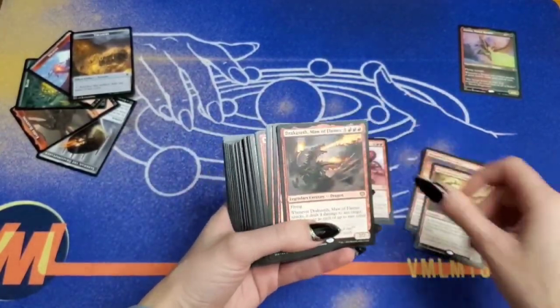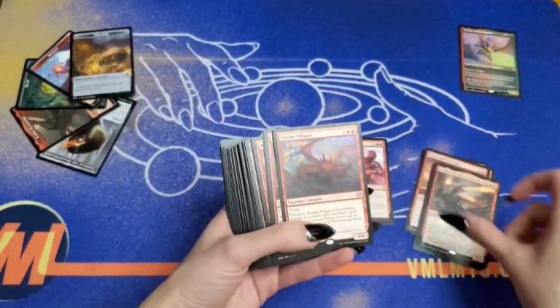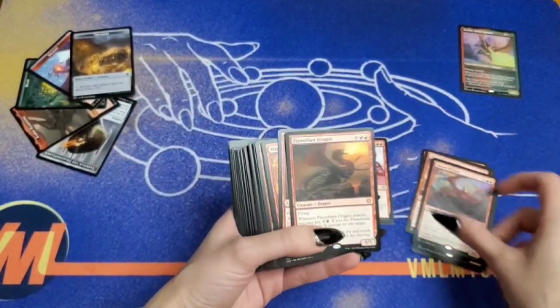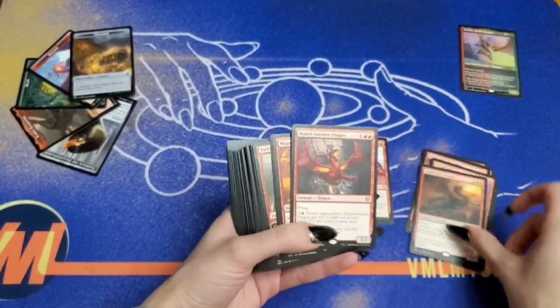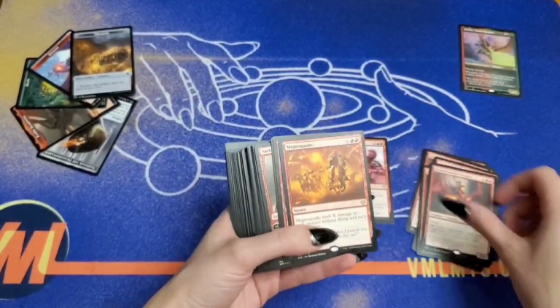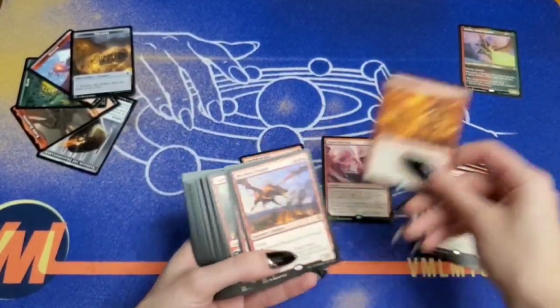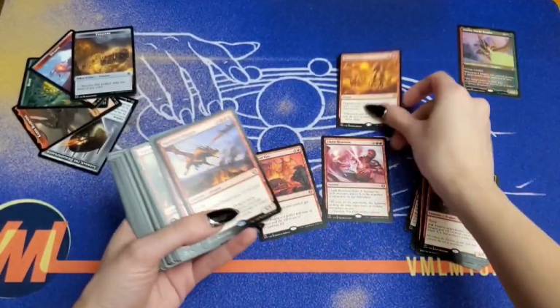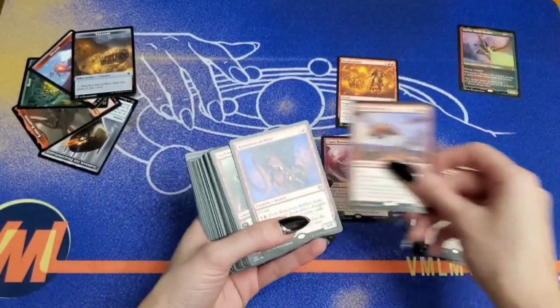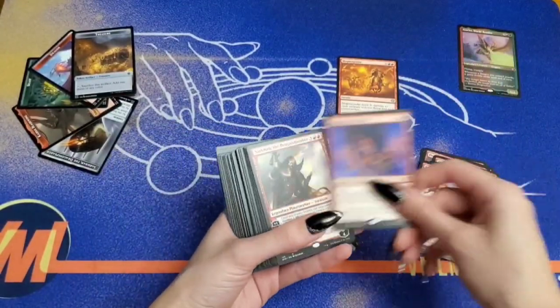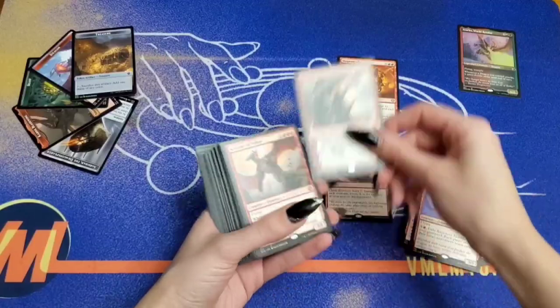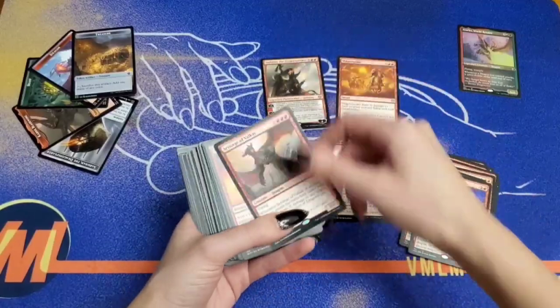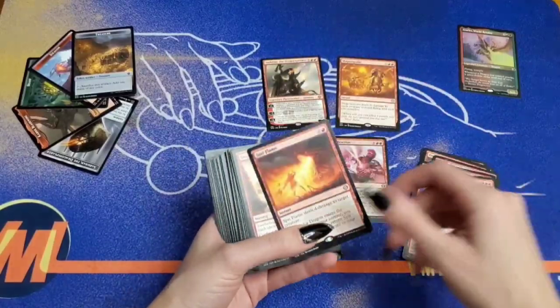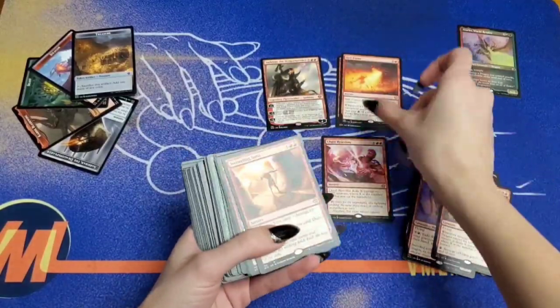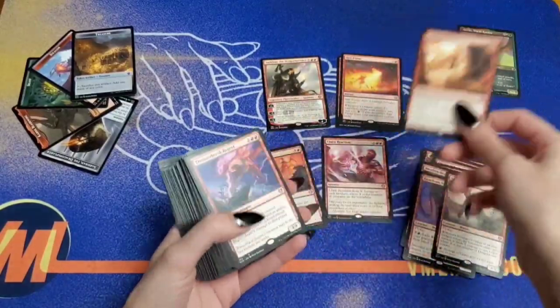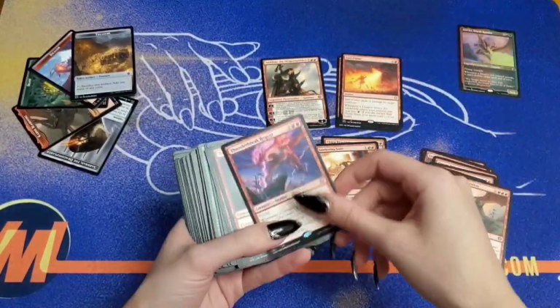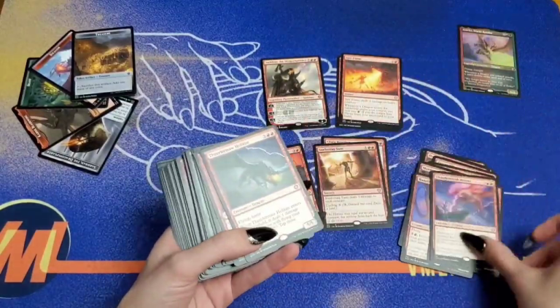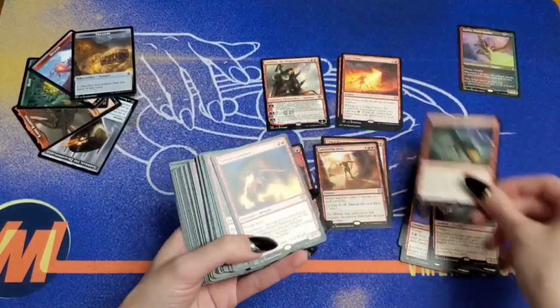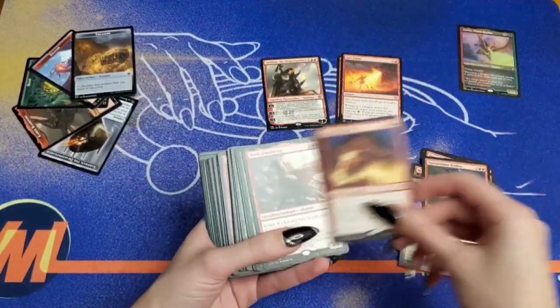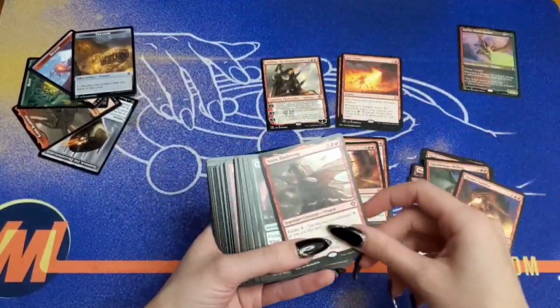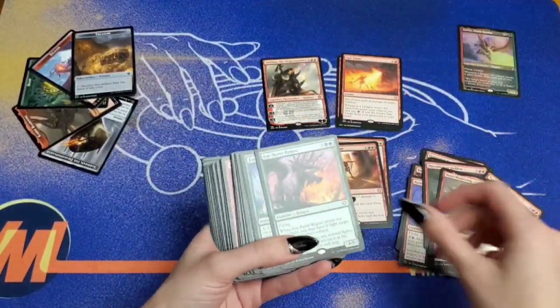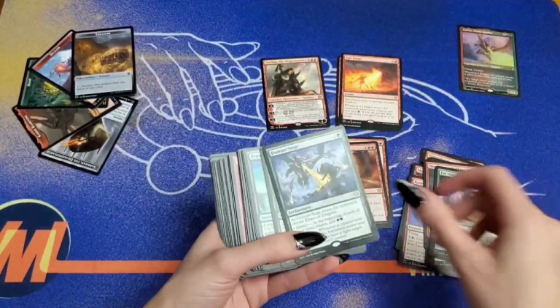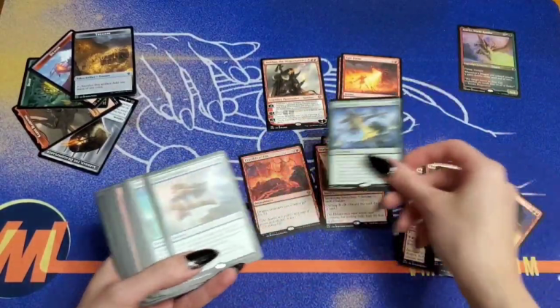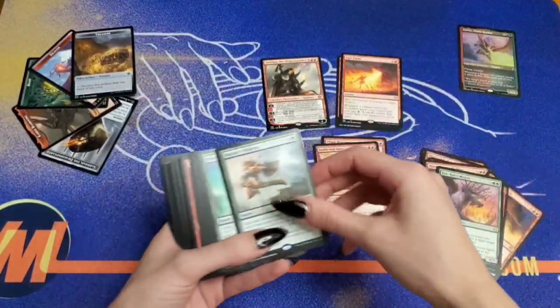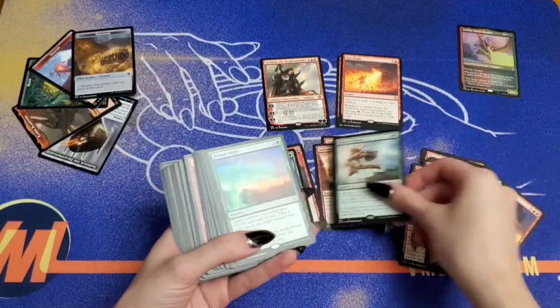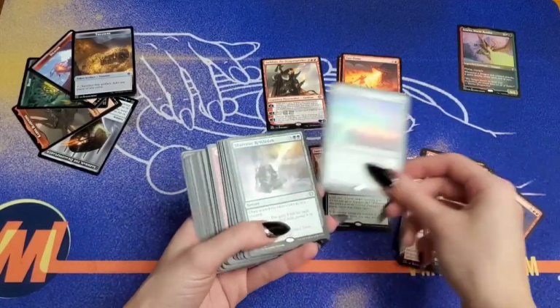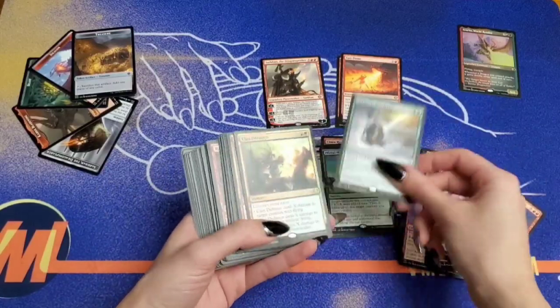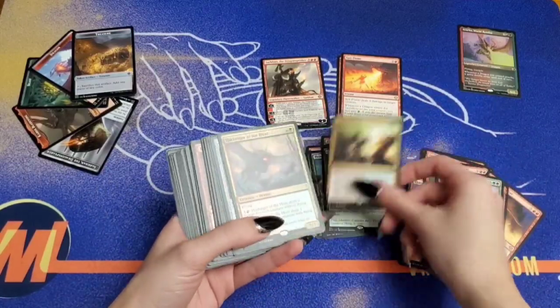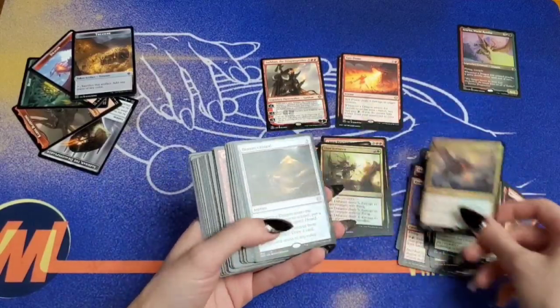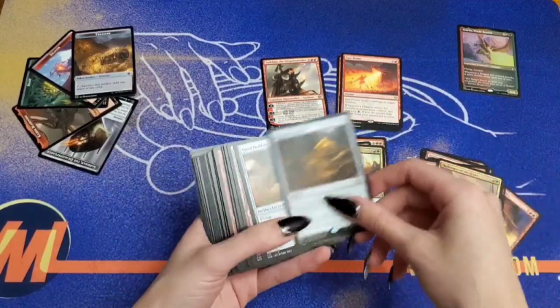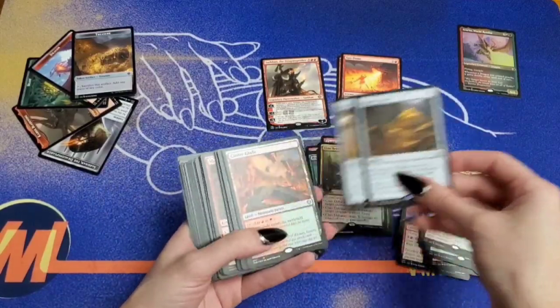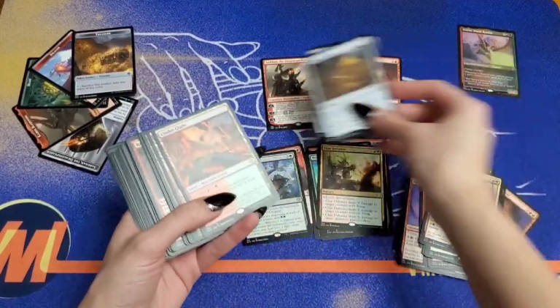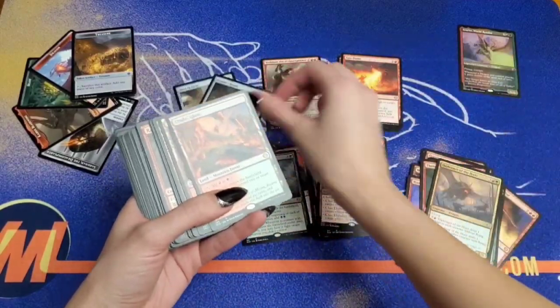Here I am sorting it into instants, sorceries, enchantments, artifacts, creatures, and lands. After it's separated, I go through each pile and pick the cards that I actually want and the cards that I don't care for.